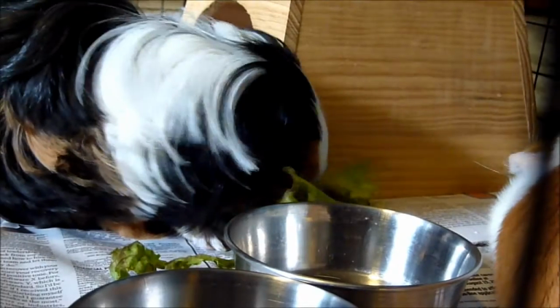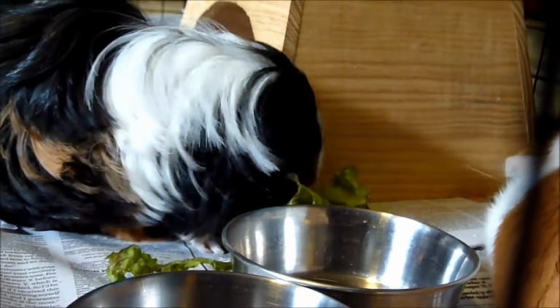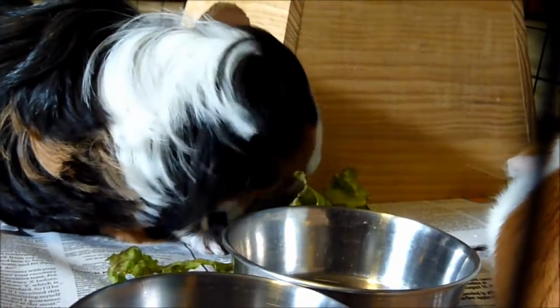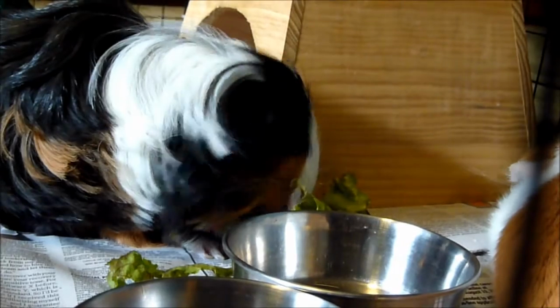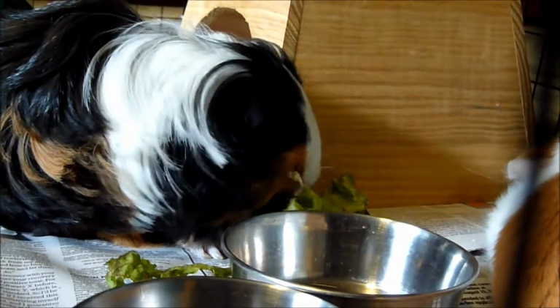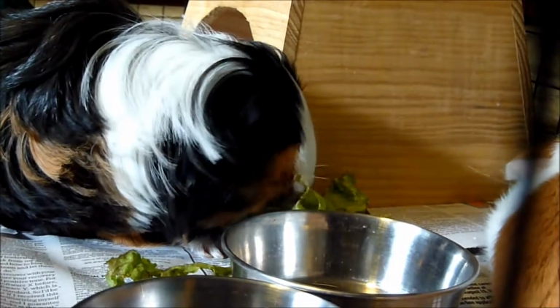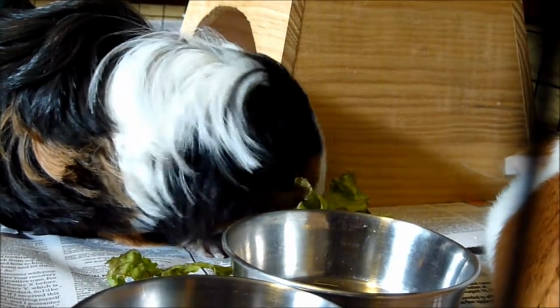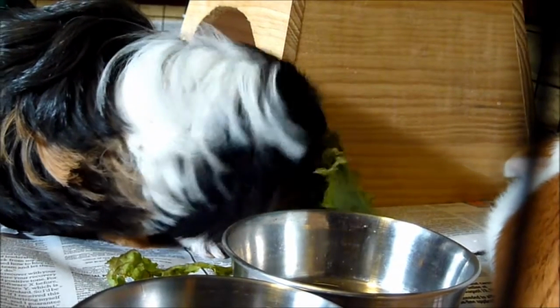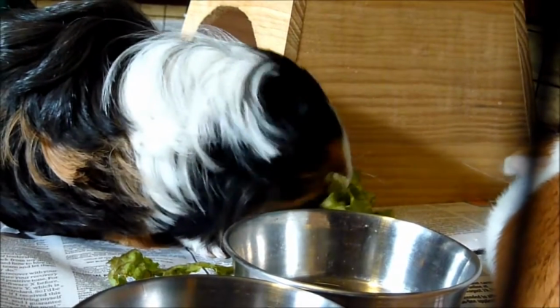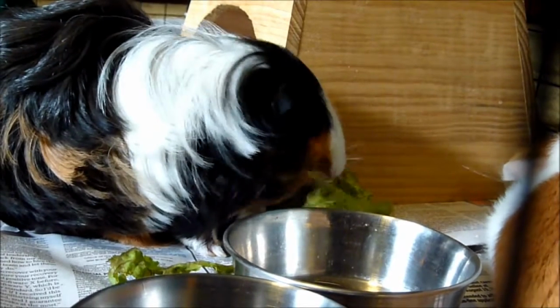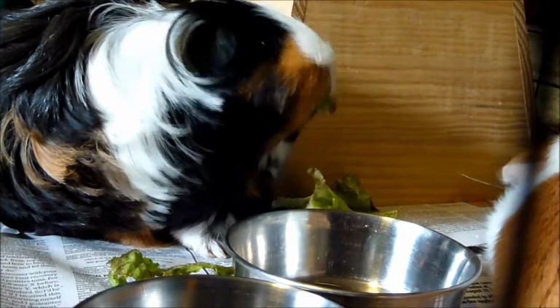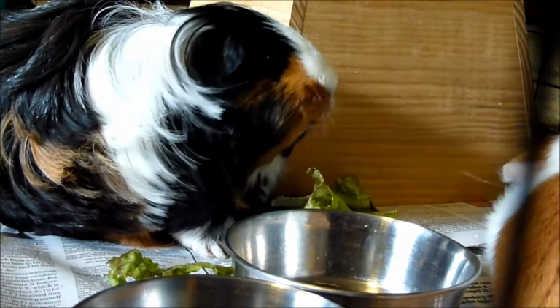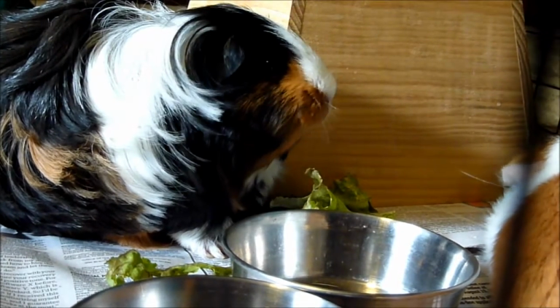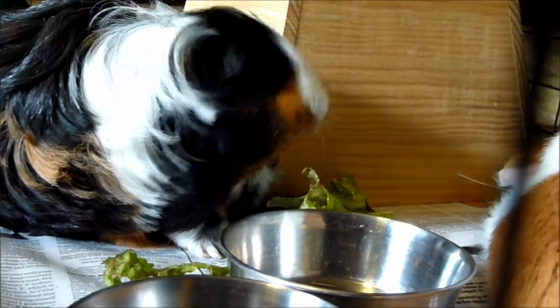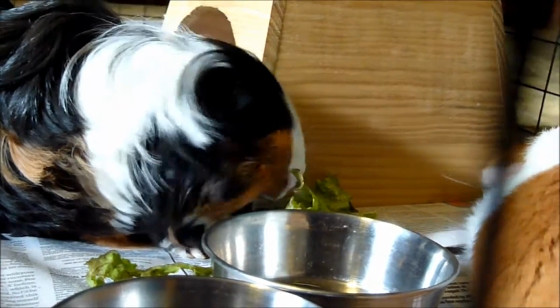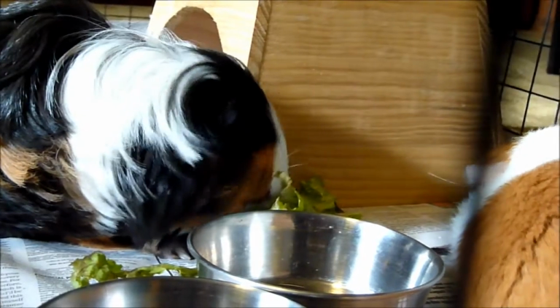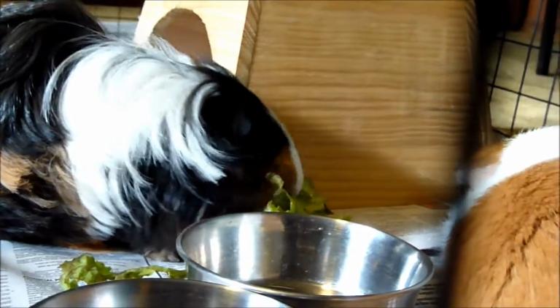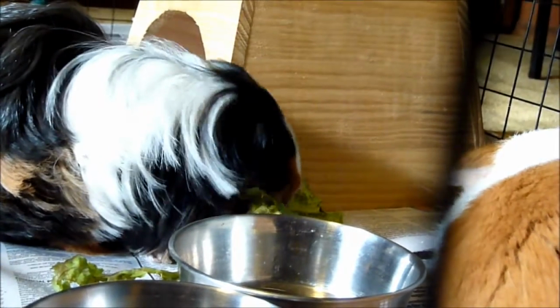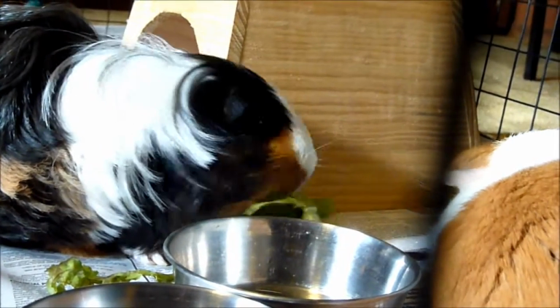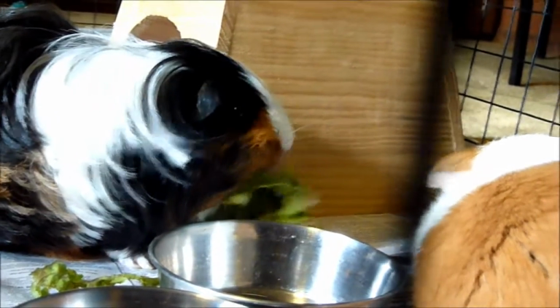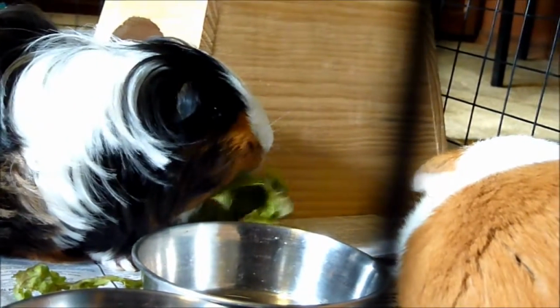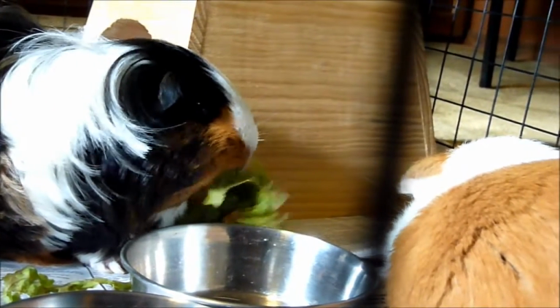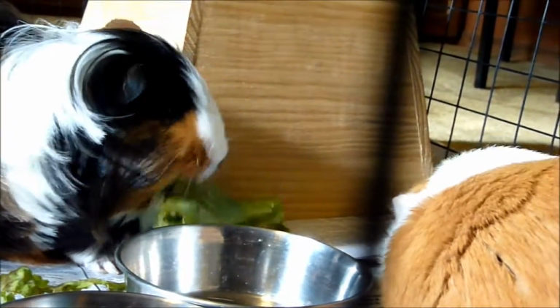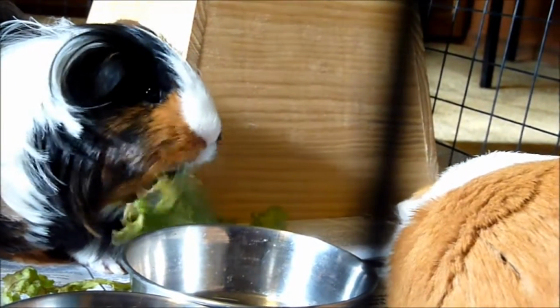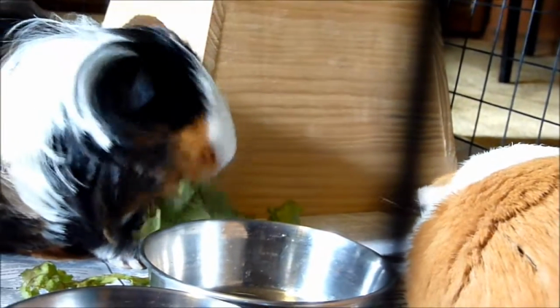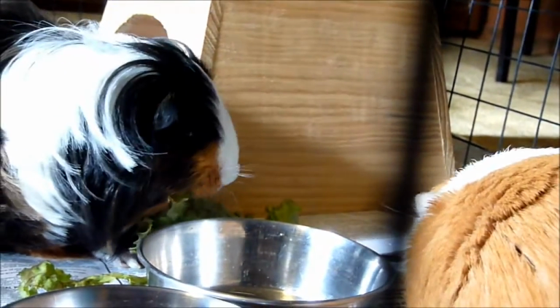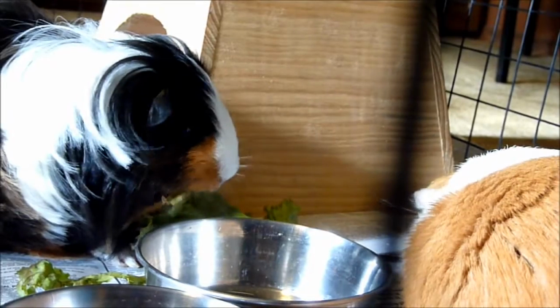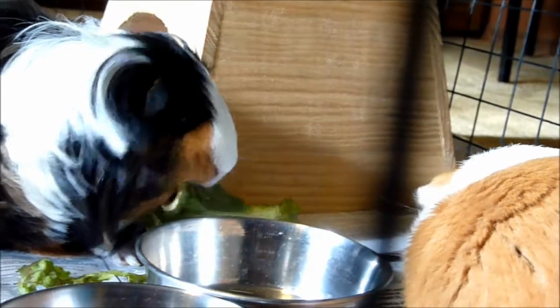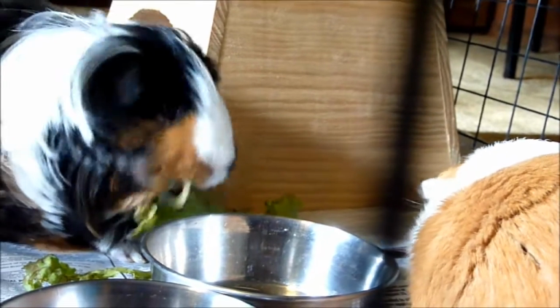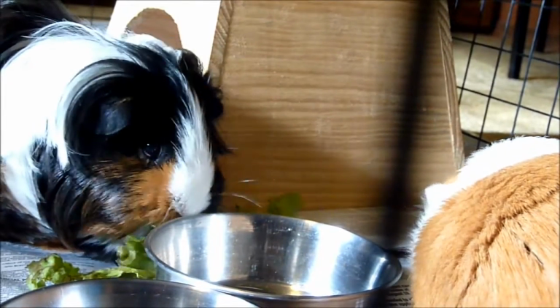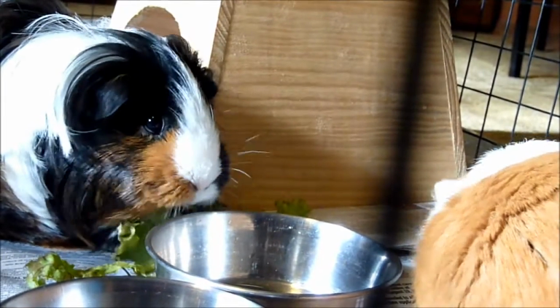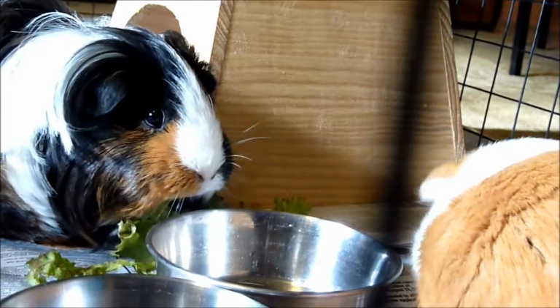One of the first signs of illness in your guinea pig is weight loss. Piggies are fairly good at hiding their sickness until it's very bad, so I would recommend weighing your guinea pig once a week. If it loses weight dramatically, there is probably something wrong and you should check it out and take it to the vet.